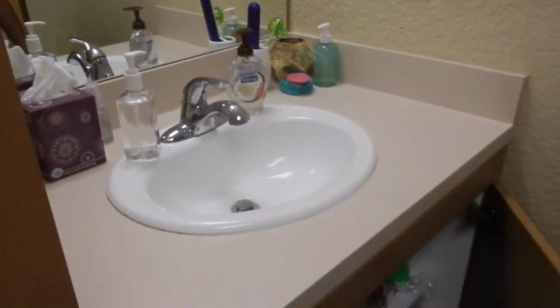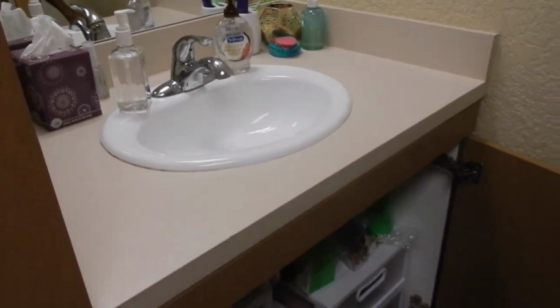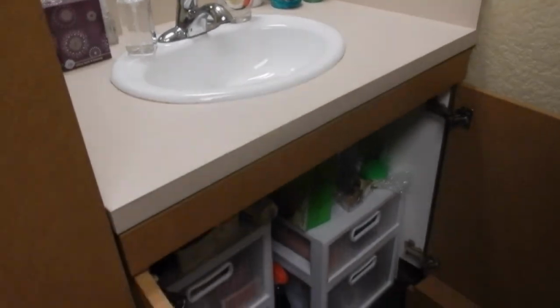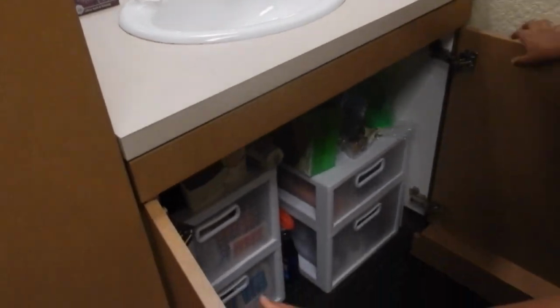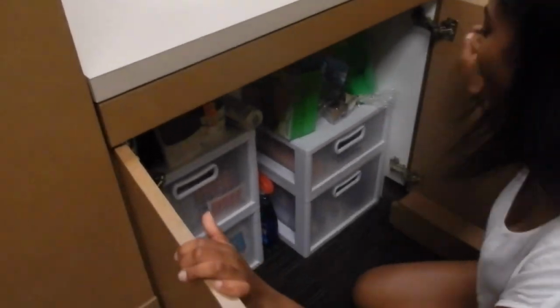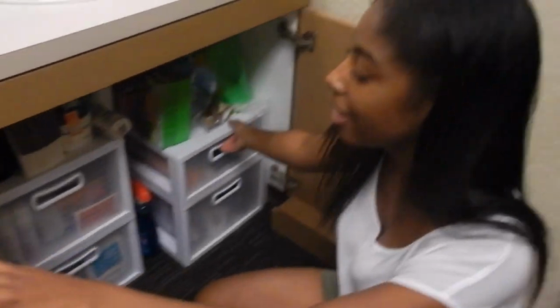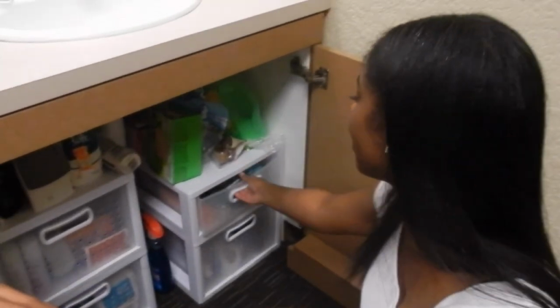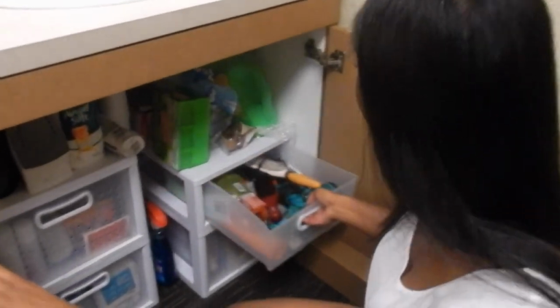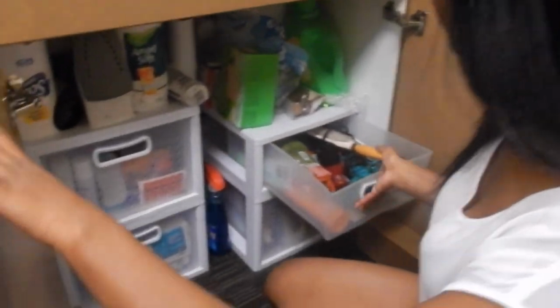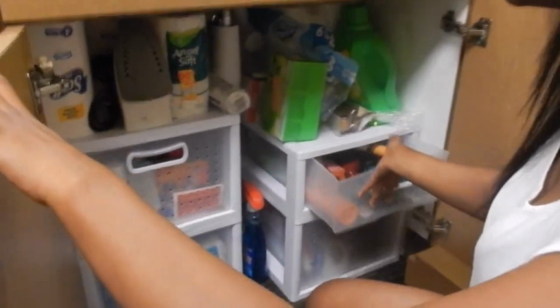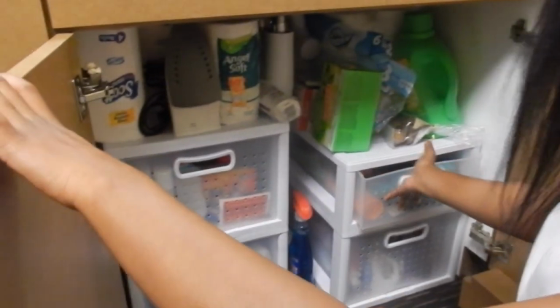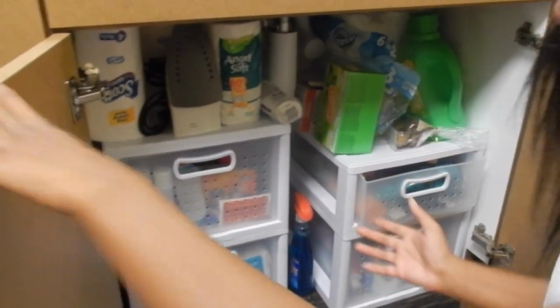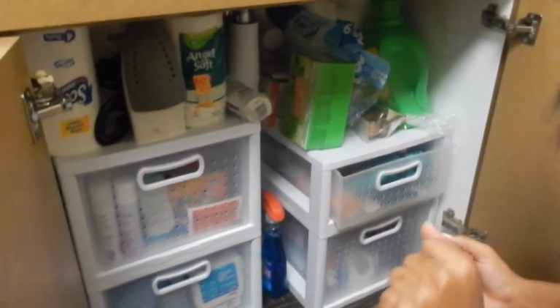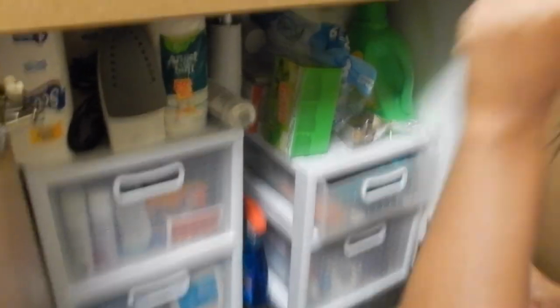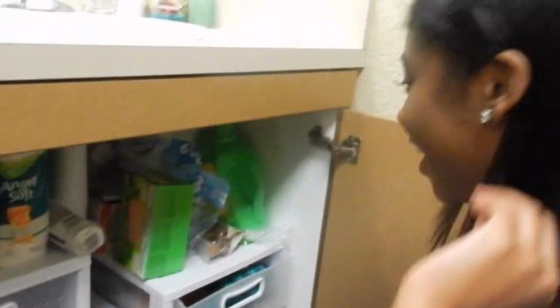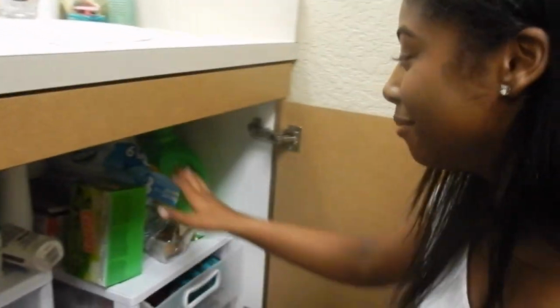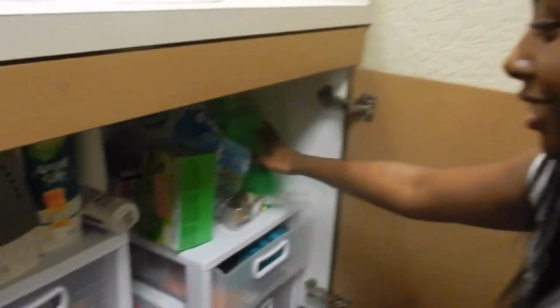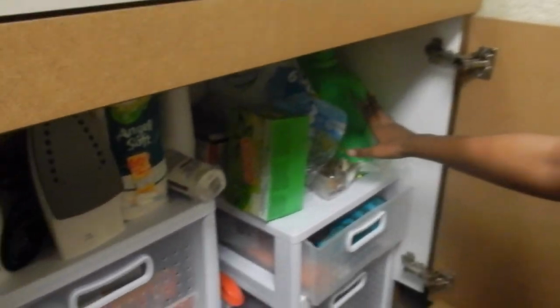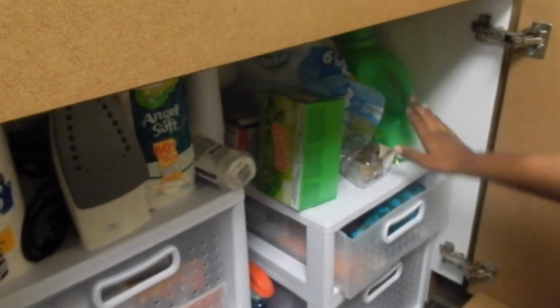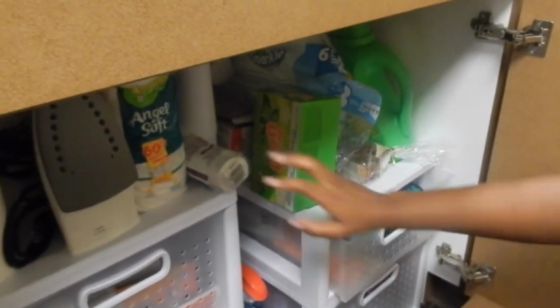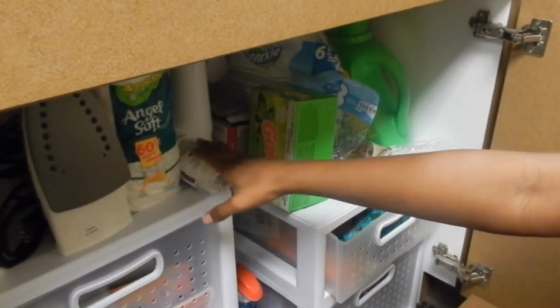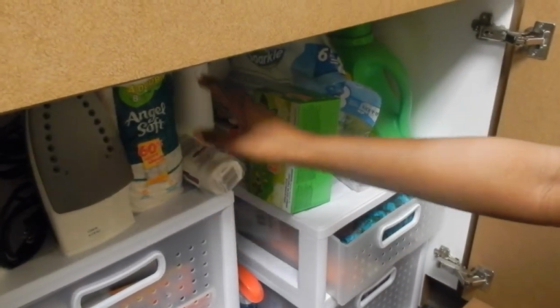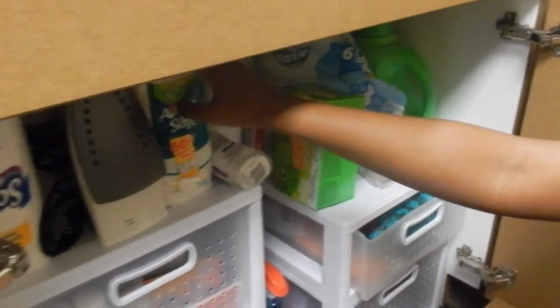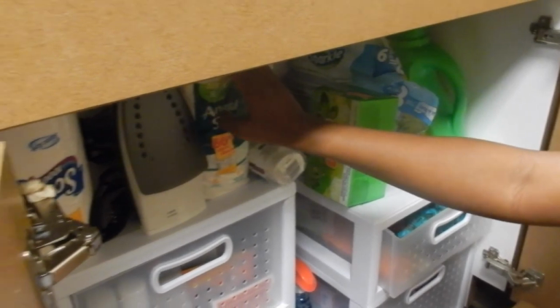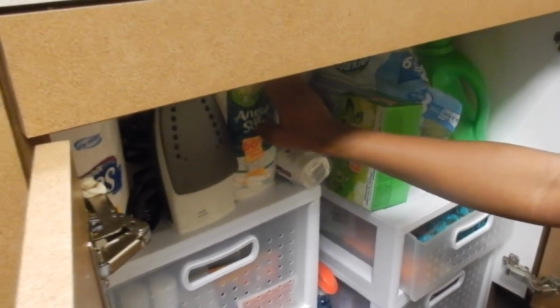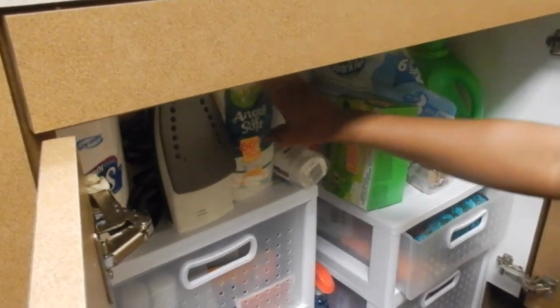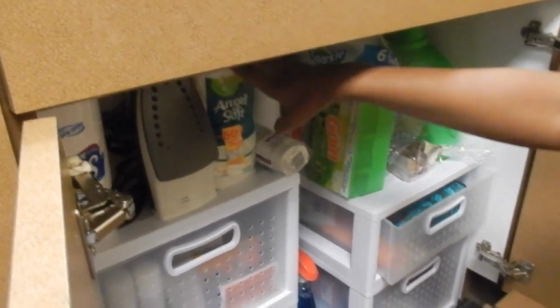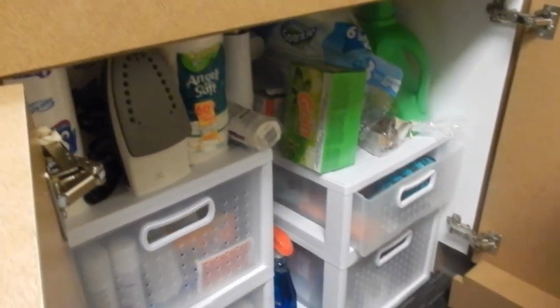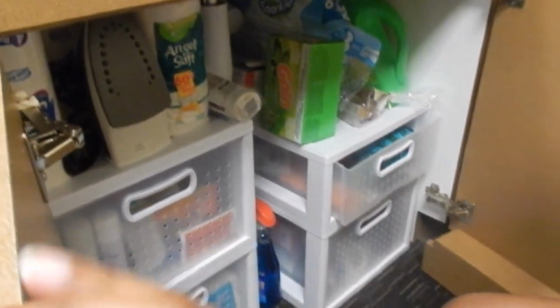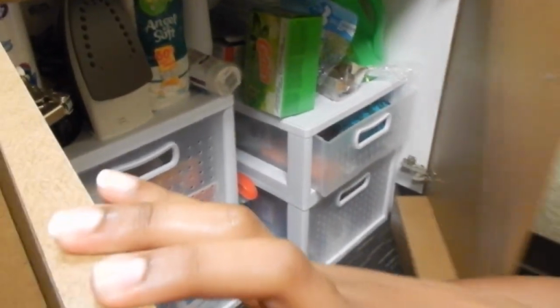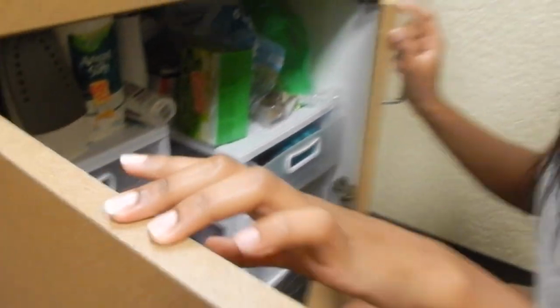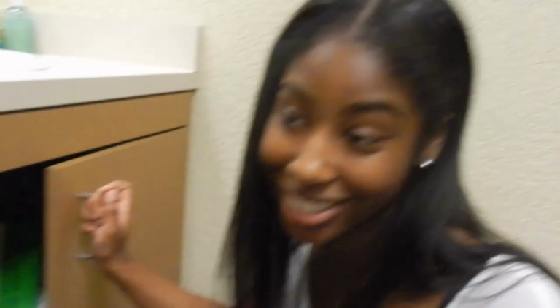Then we come down here — it opens up and we have hair supplies, keep that hair laid, cleaning supplies for our clothes, trash bags, paper towels, tissue, and feminine products.